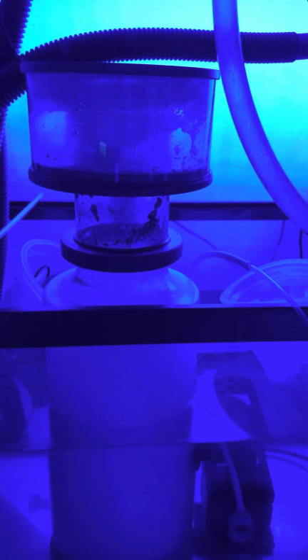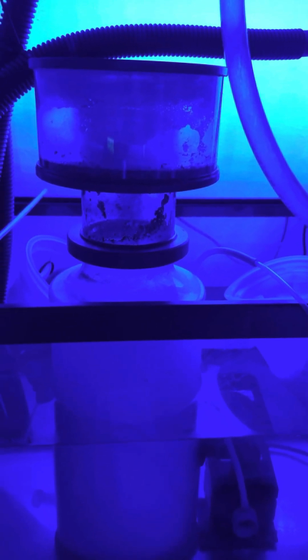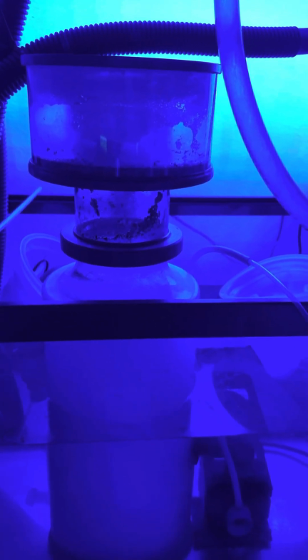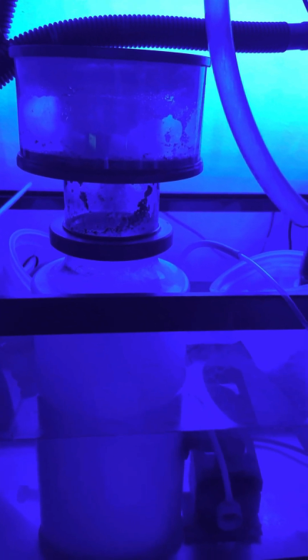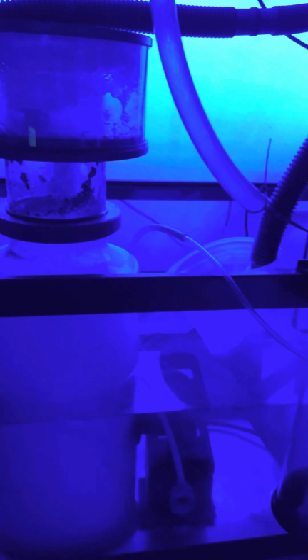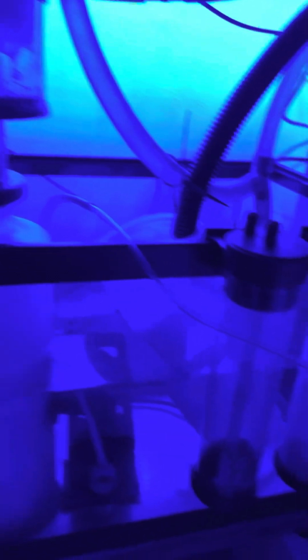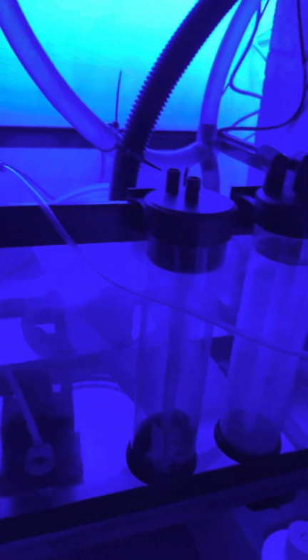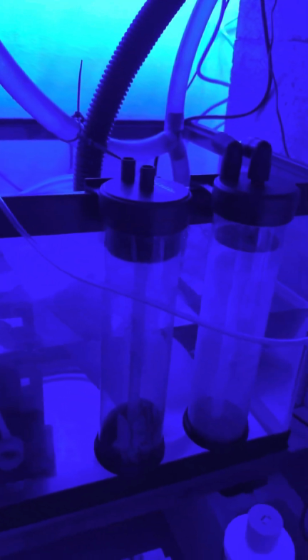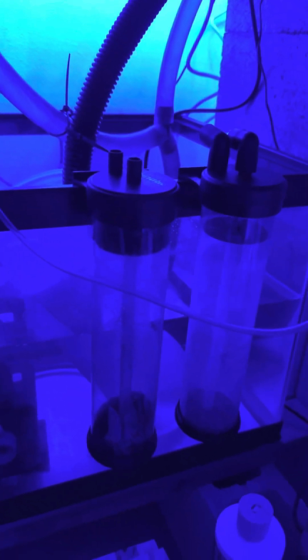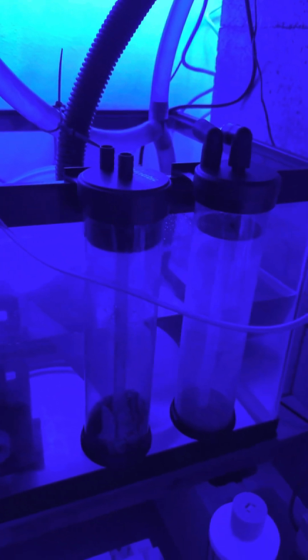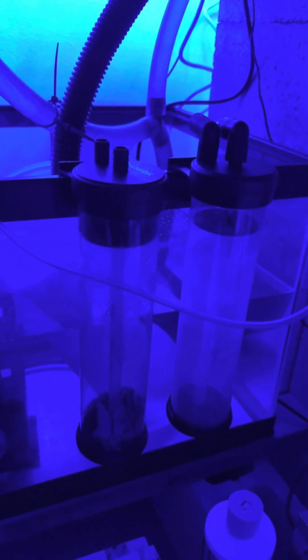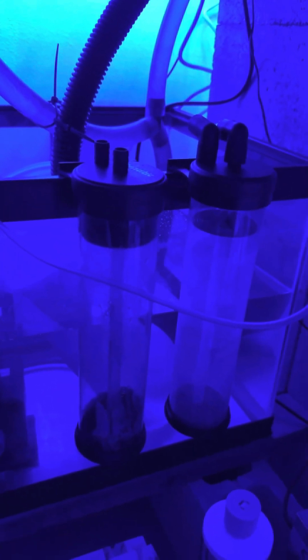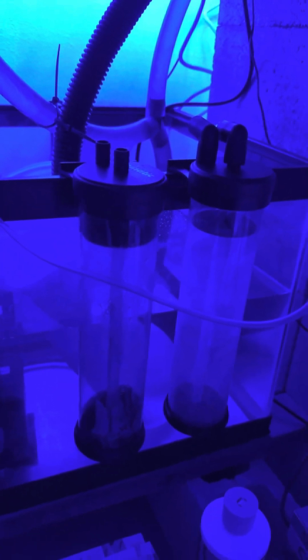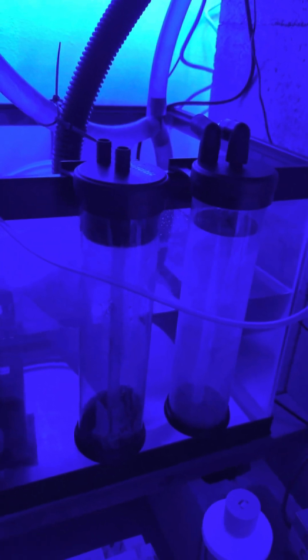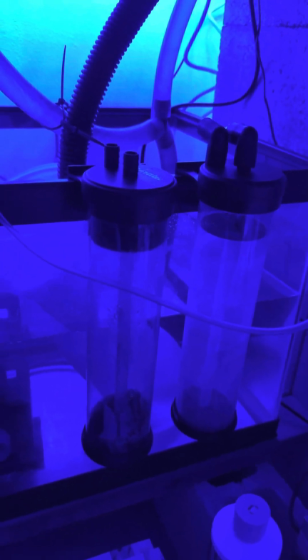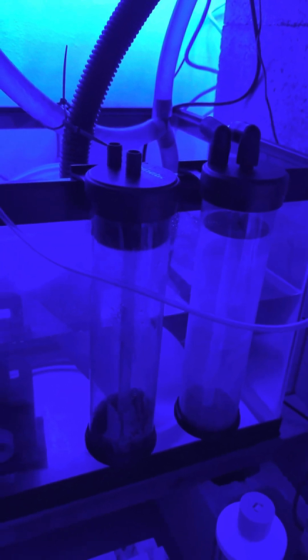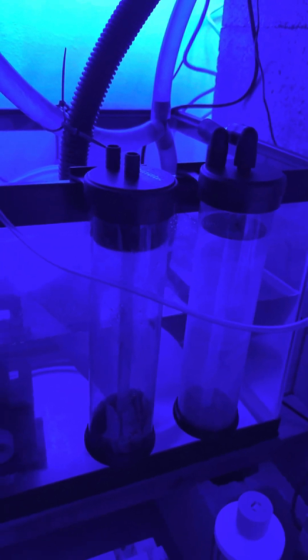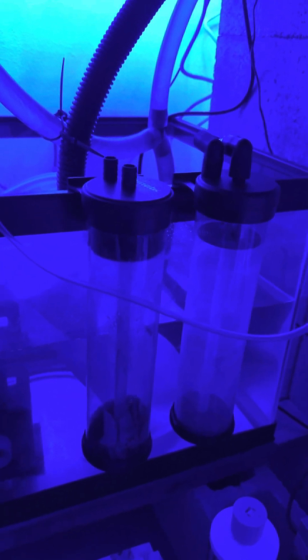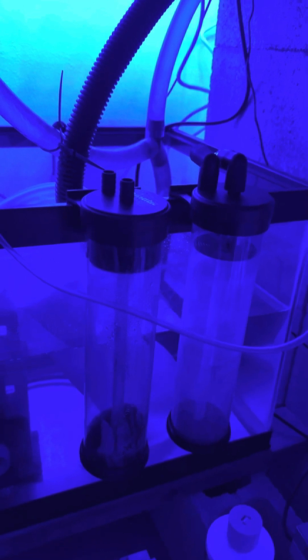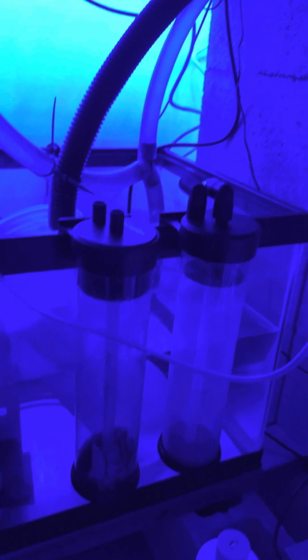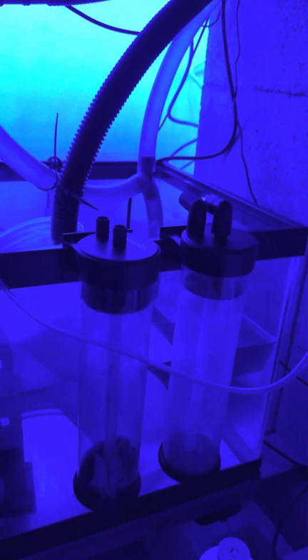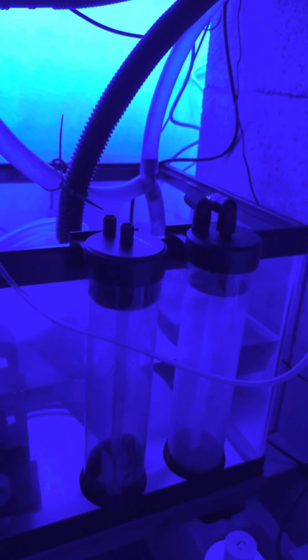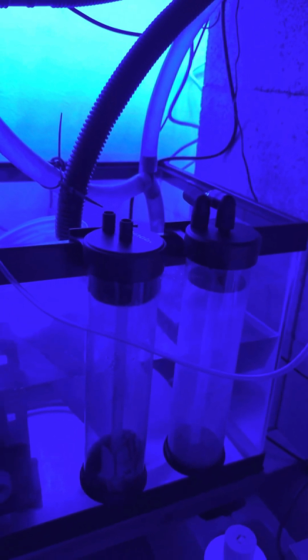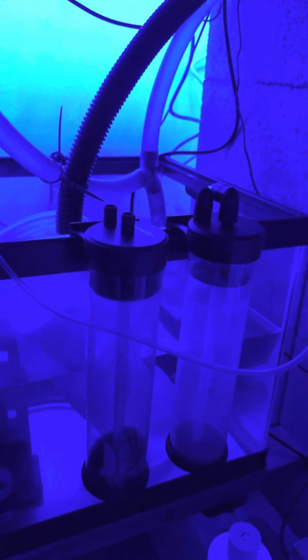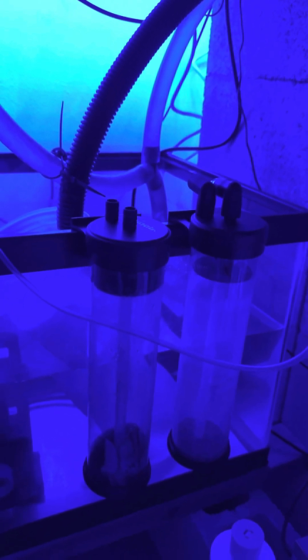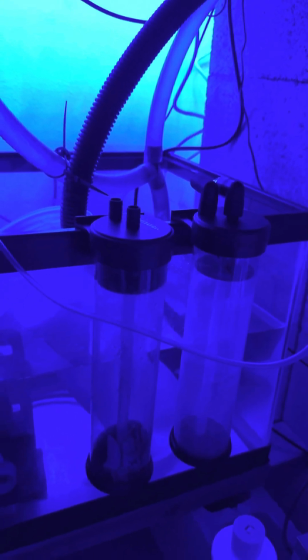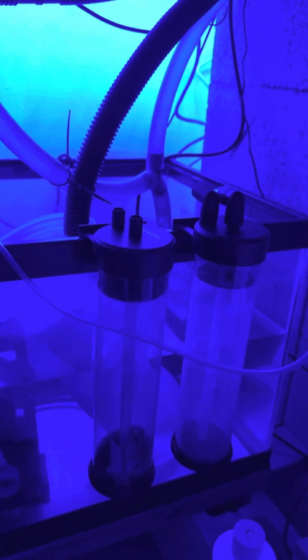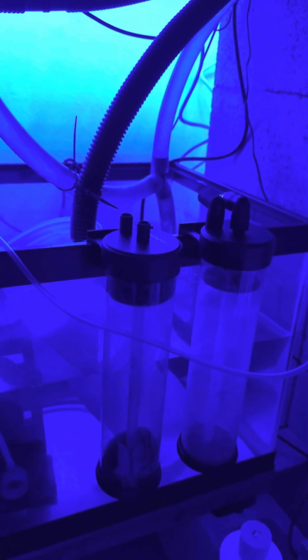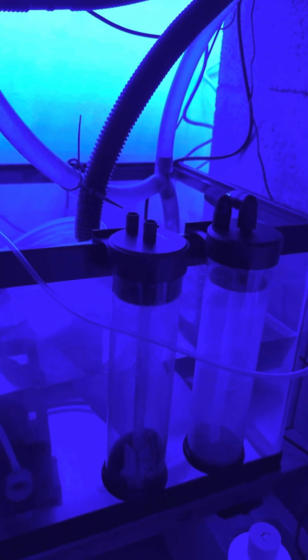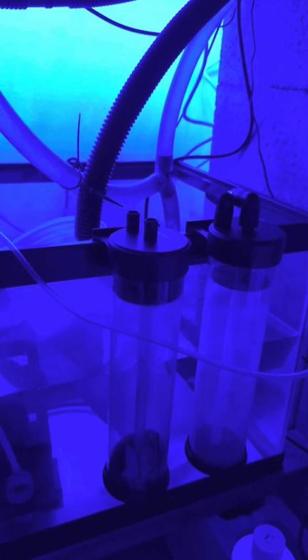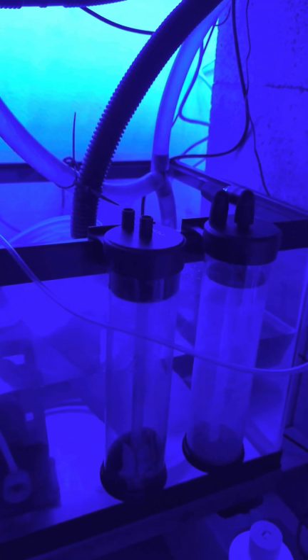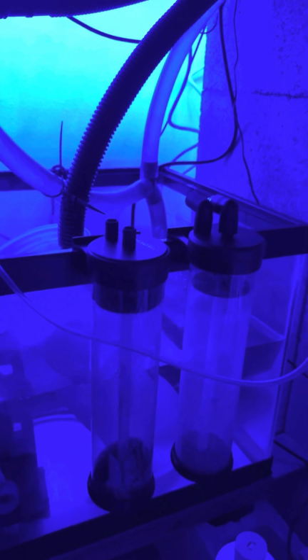These reactors I'll be filling up with carbon to polish the water — waiting on my pump to come in from Amazon and I'll be setting those up.